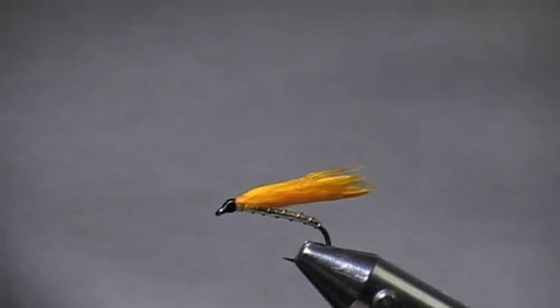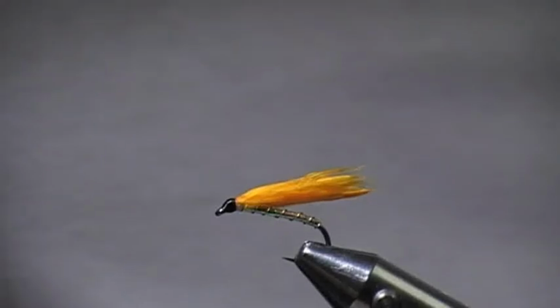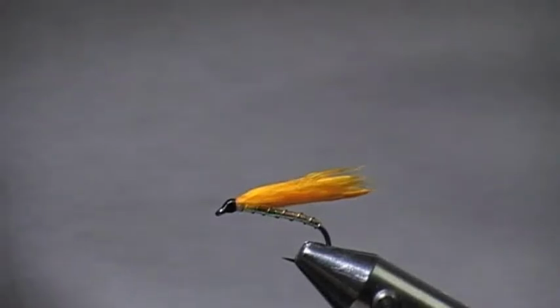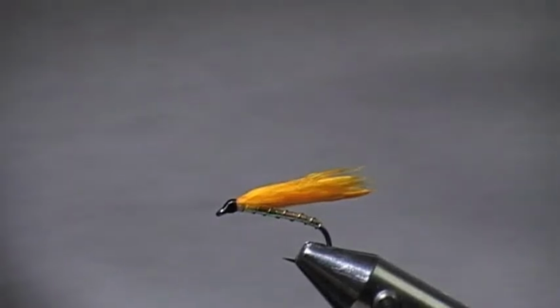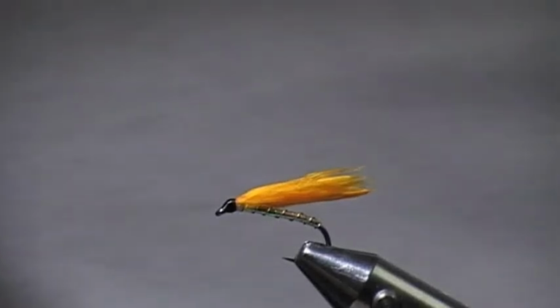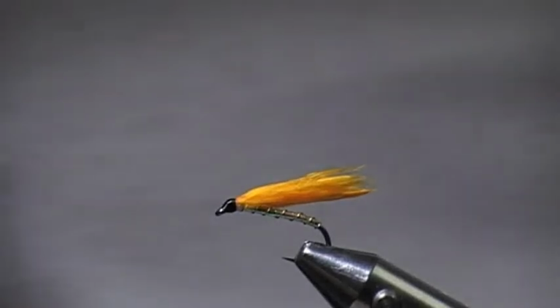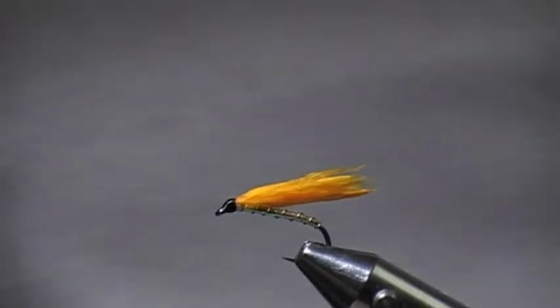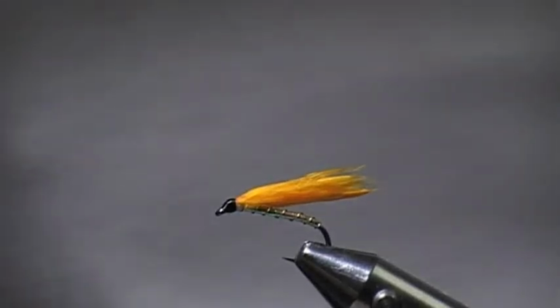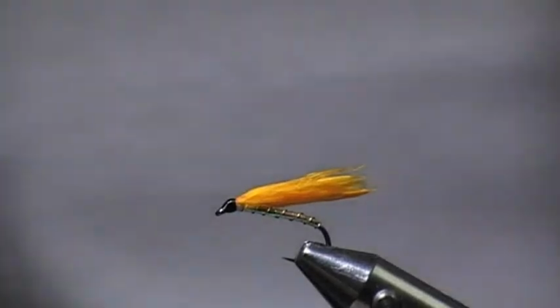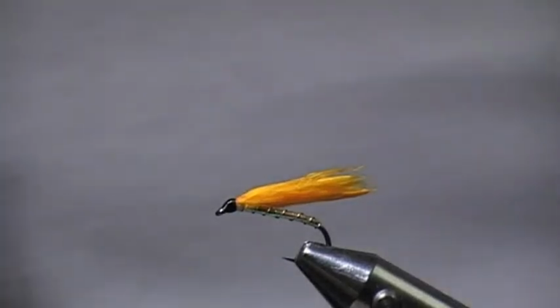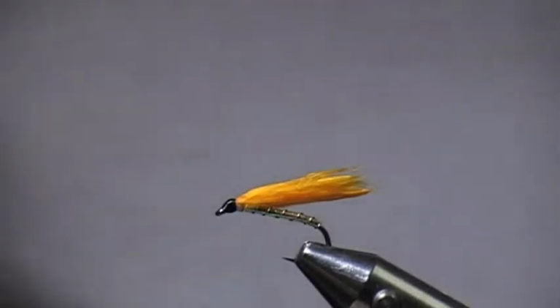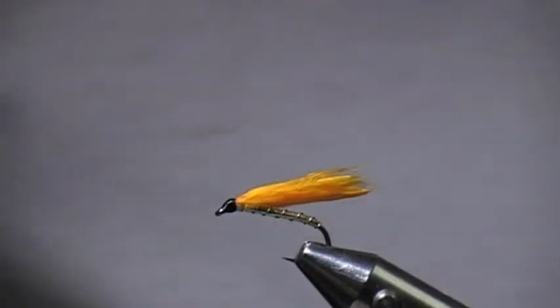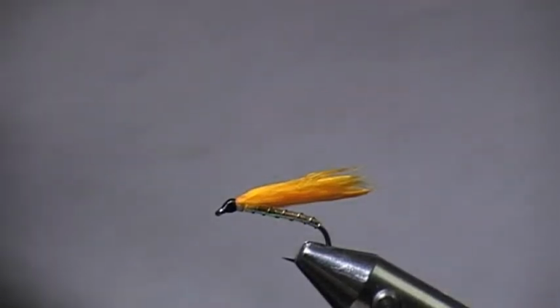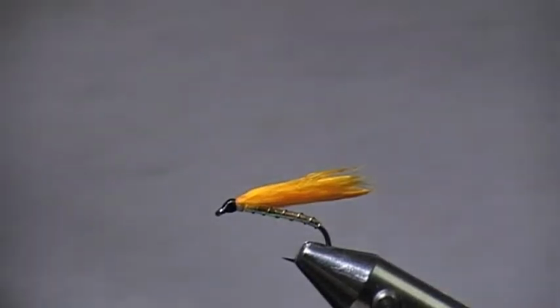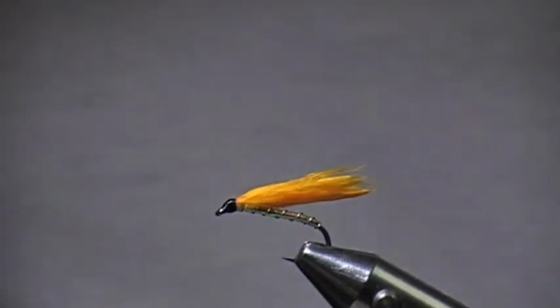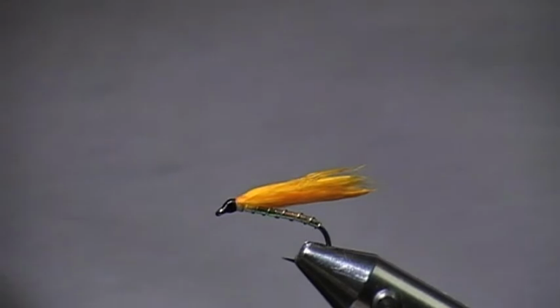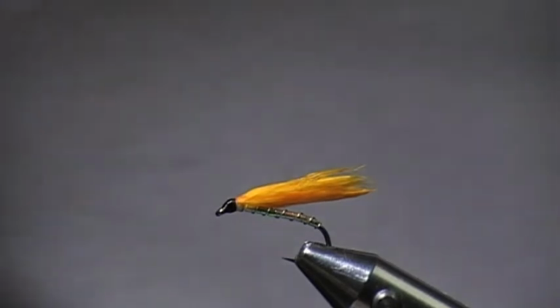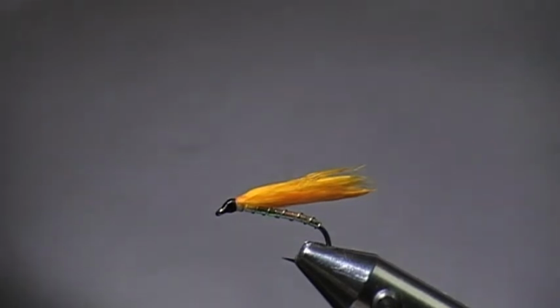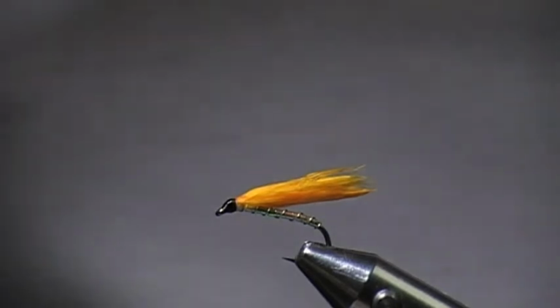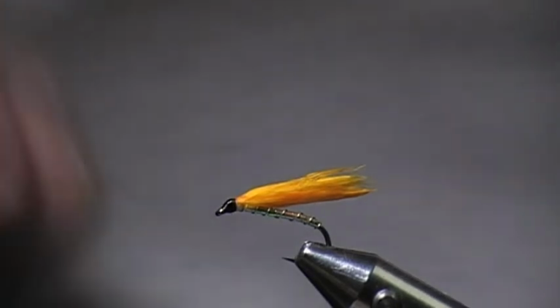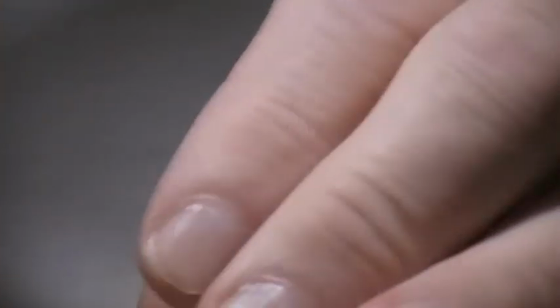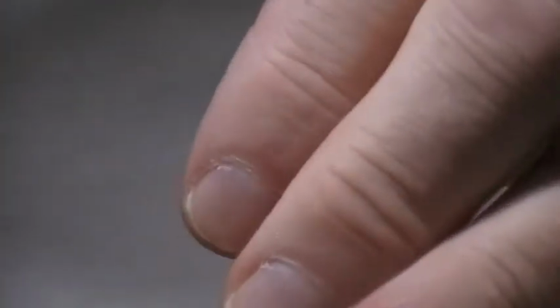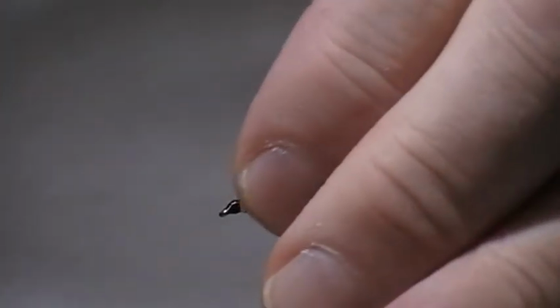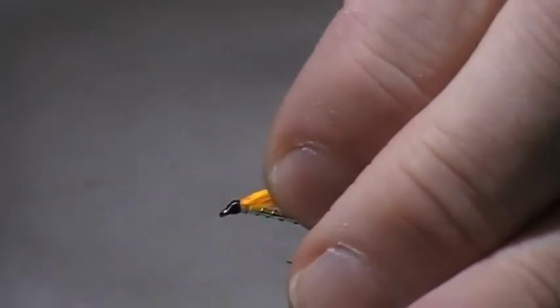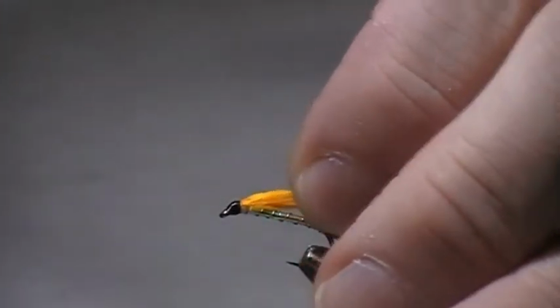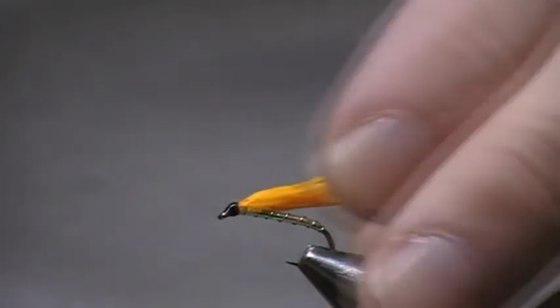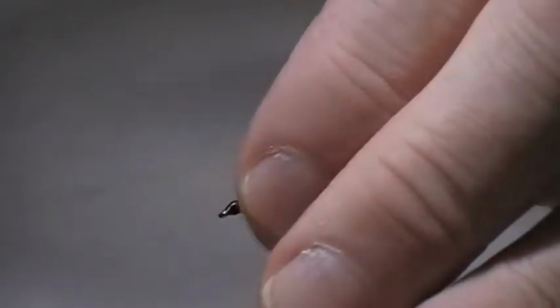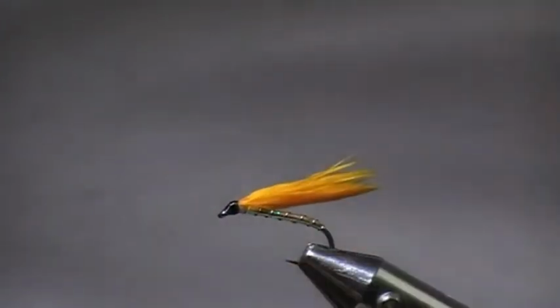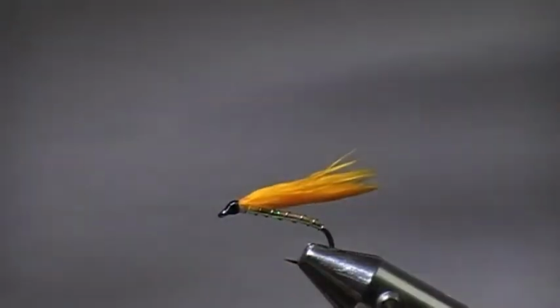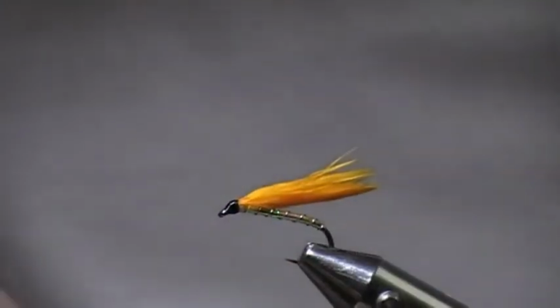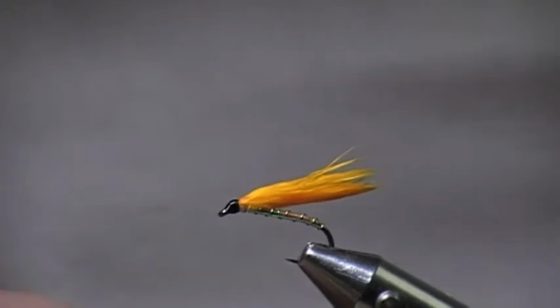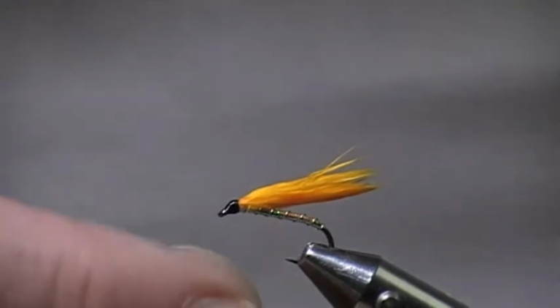This is how I tie my cormorants. I know there are other videos out there on cormorants, but this is how I tie my particular cormorants.